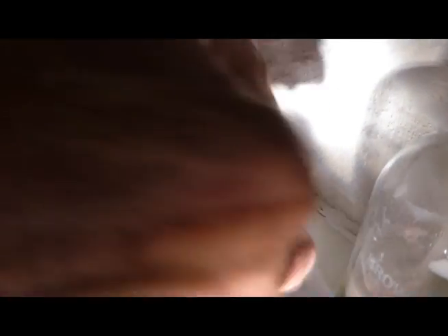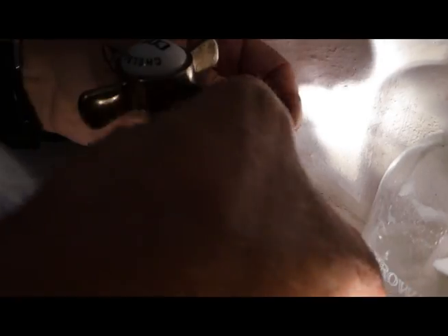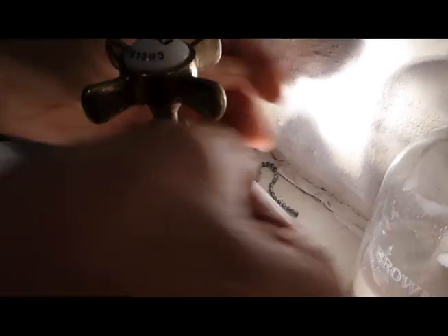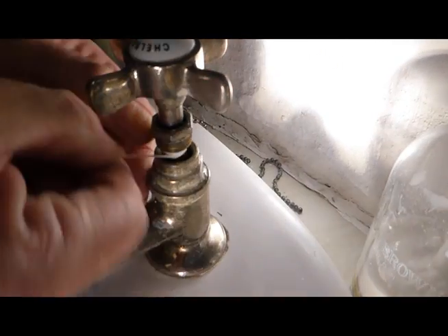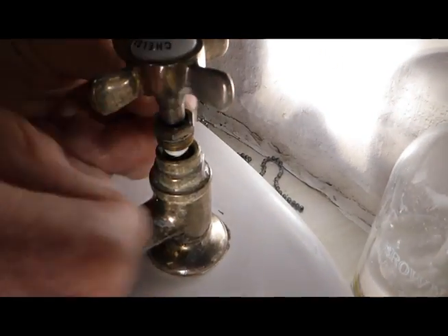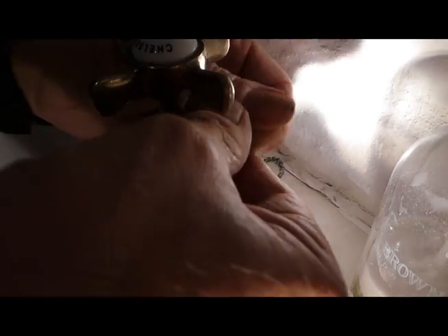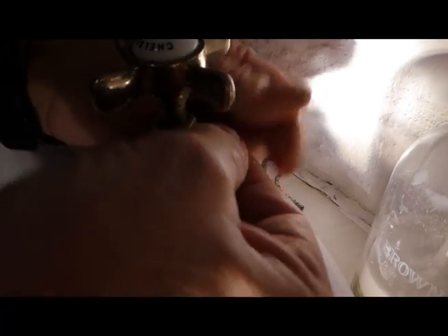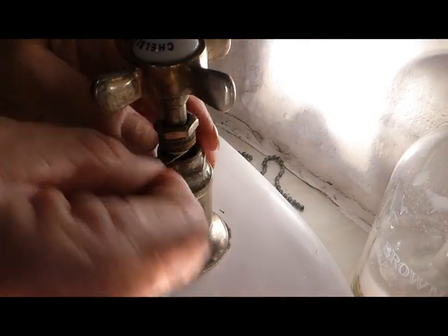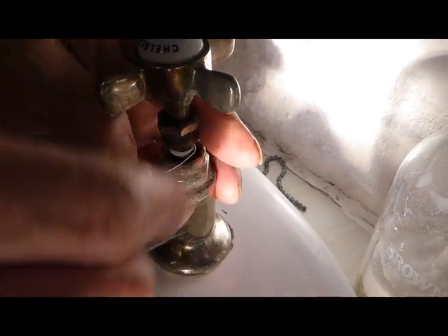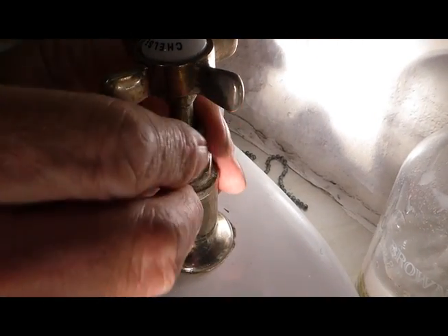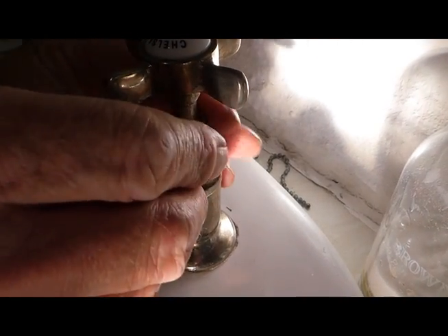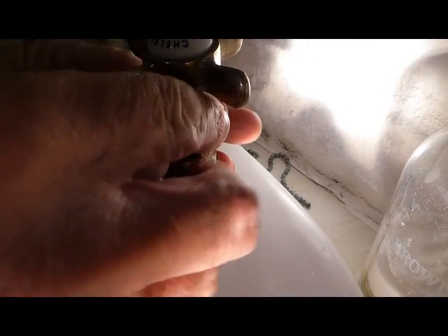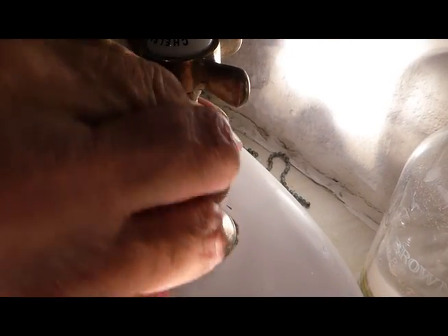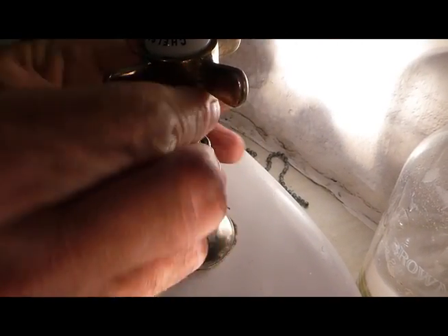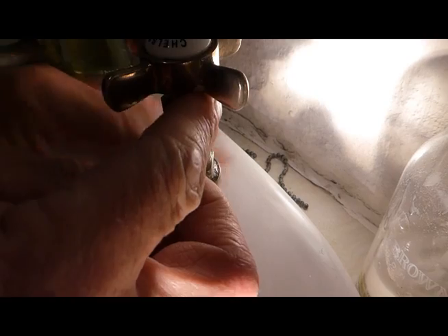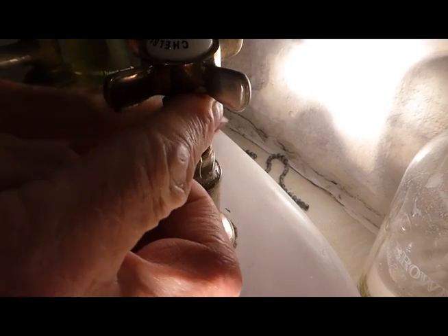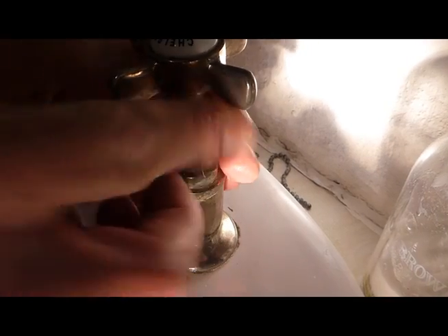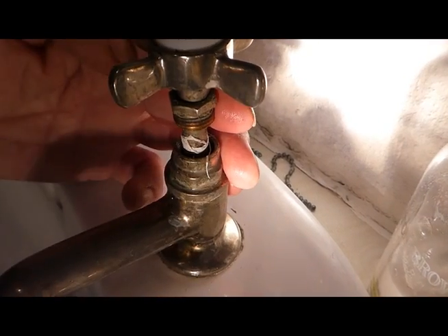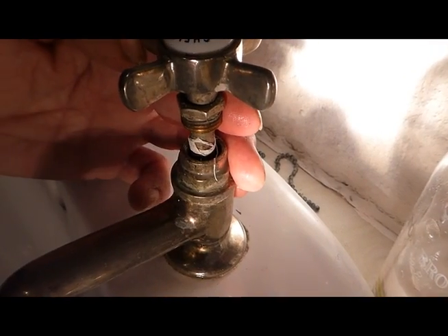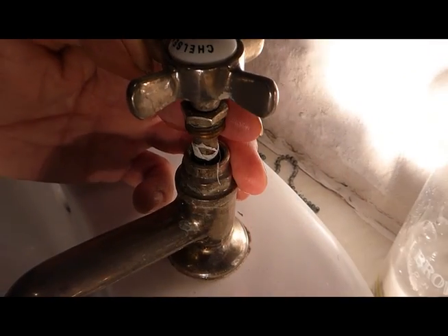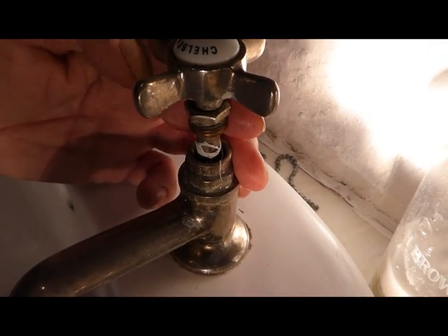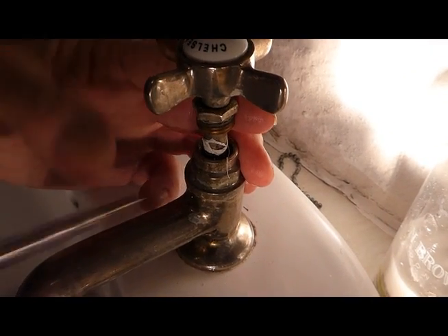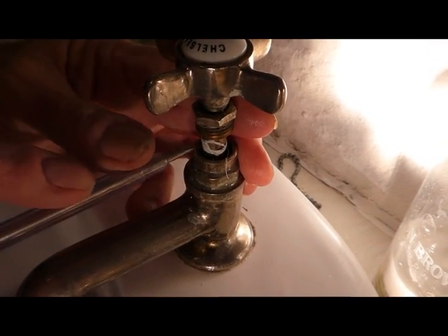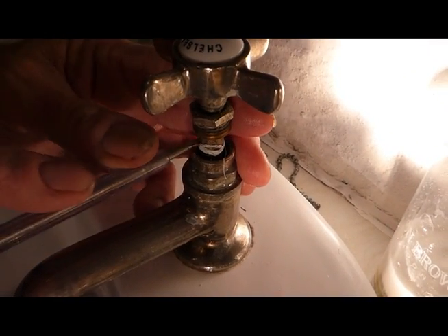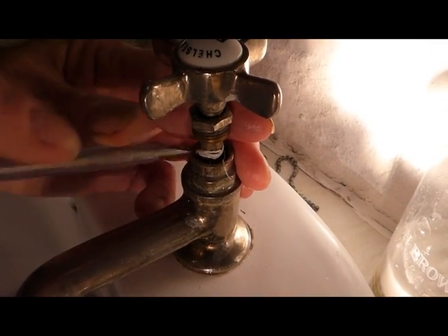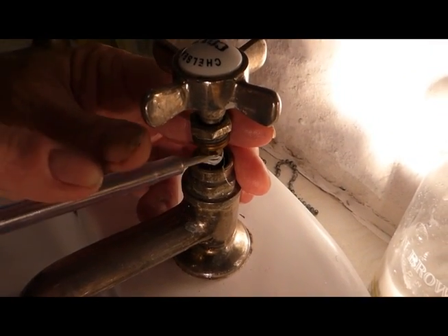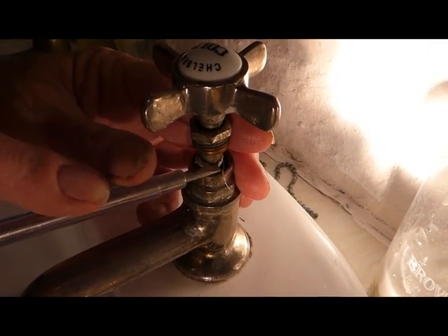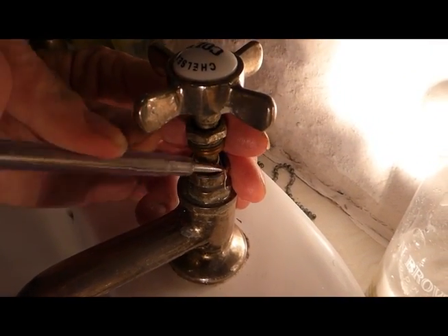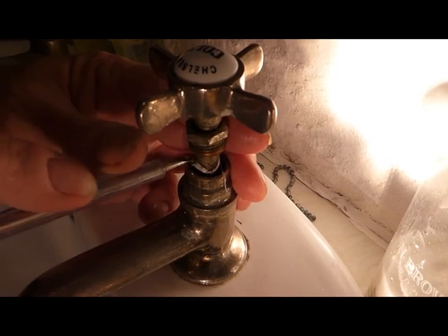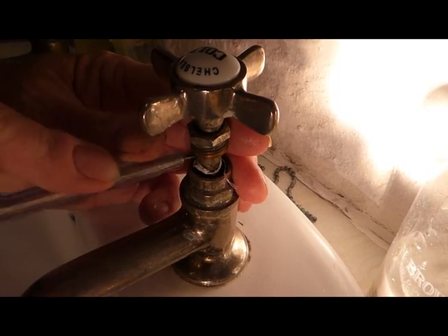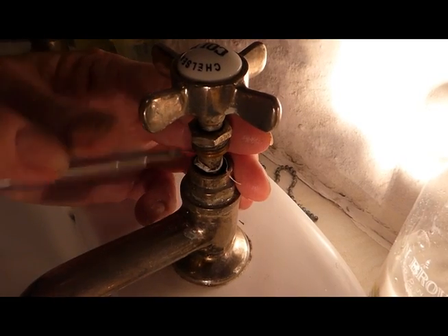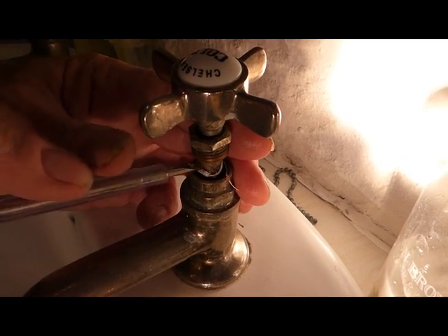Wind it through, keep going until it's all inside there. You should be able to push it down with the actual spout a bit. Whatever's left, poke it down with a screwdriver so it goes down inside the tap.